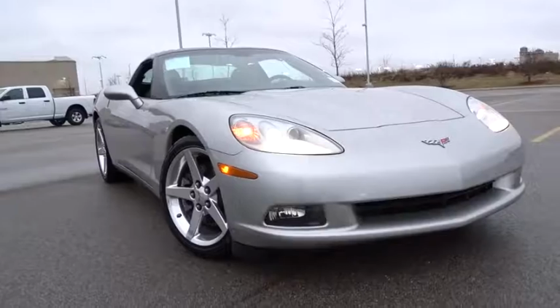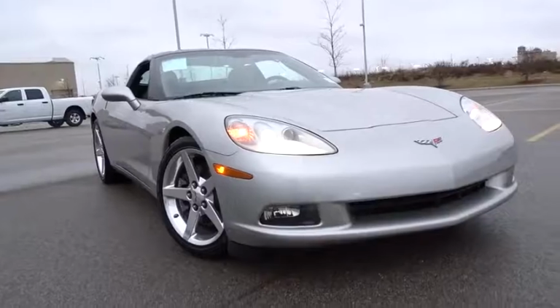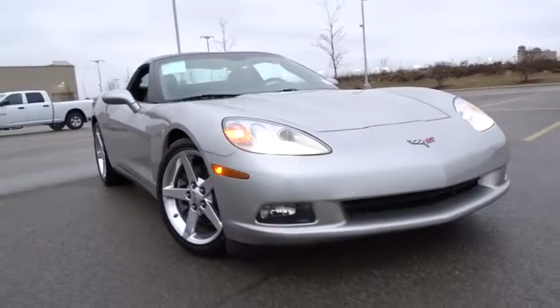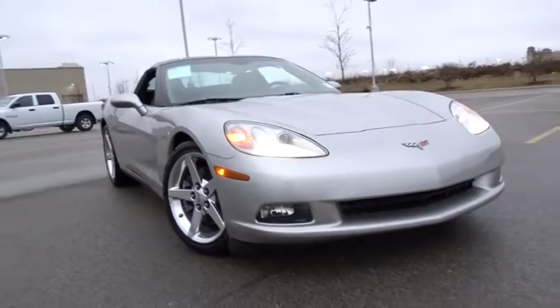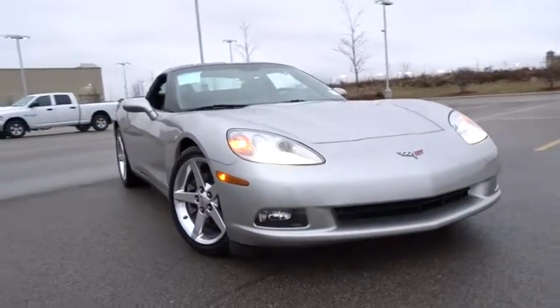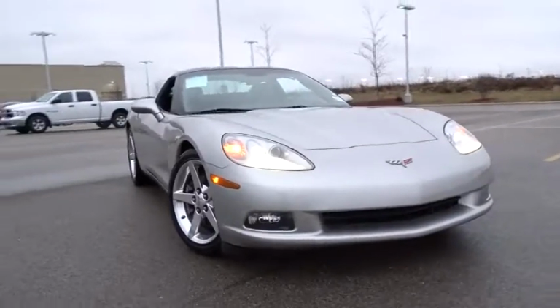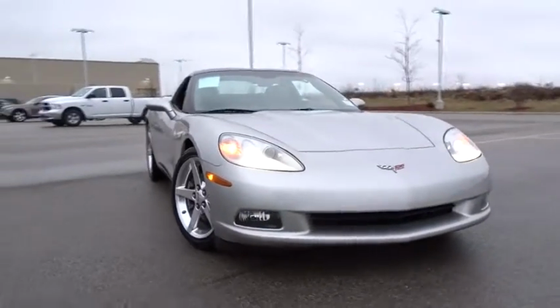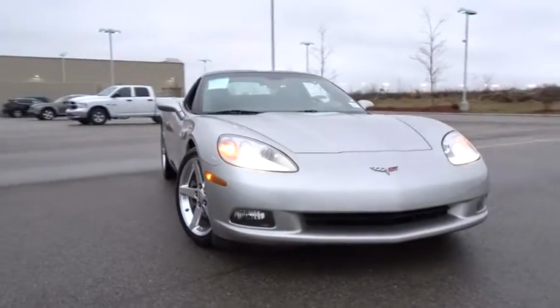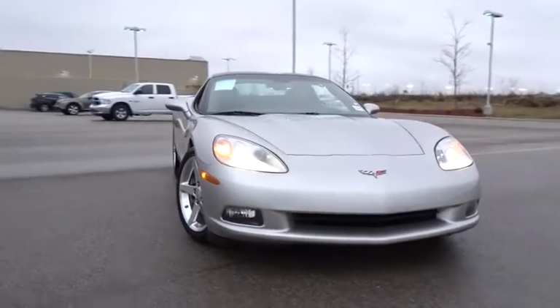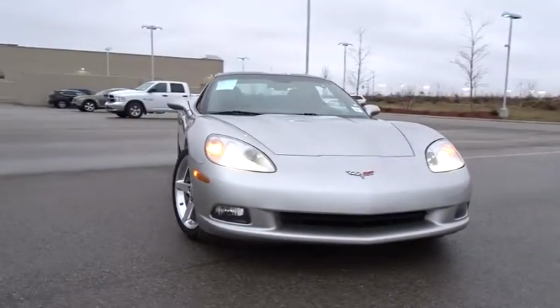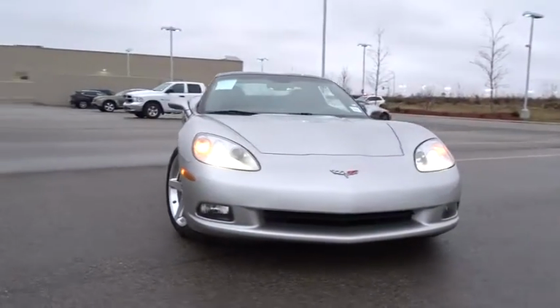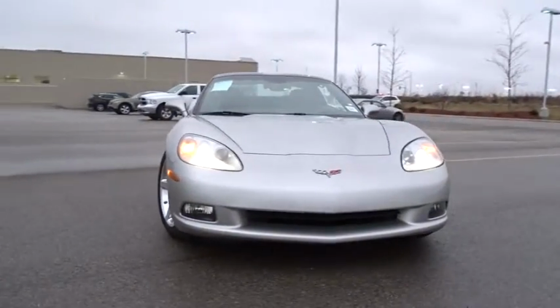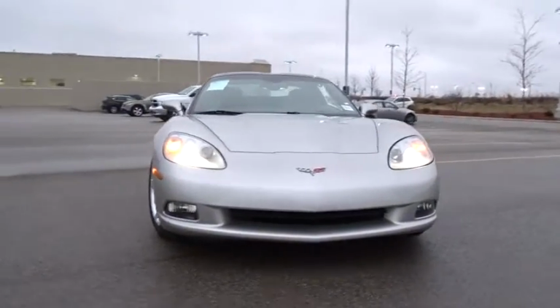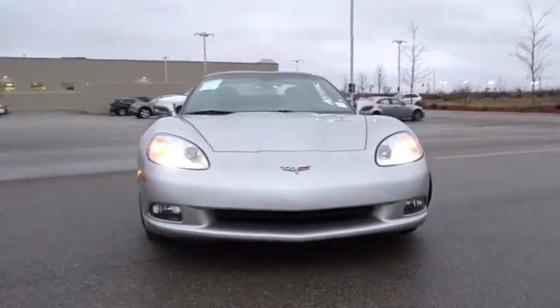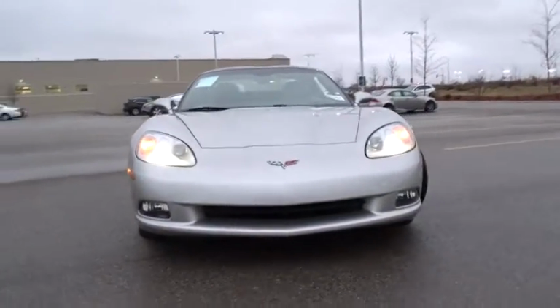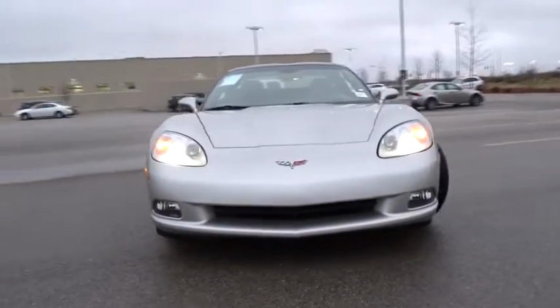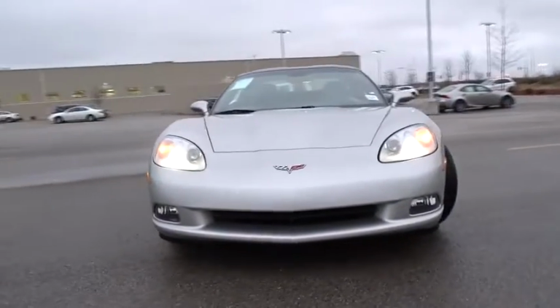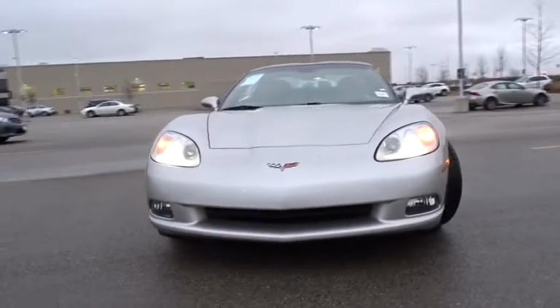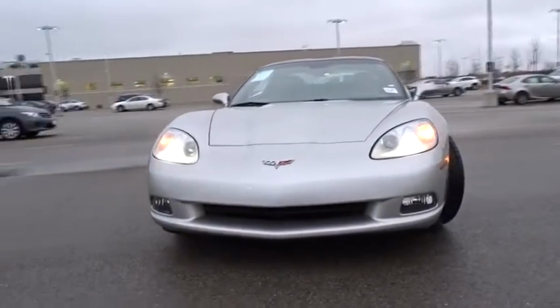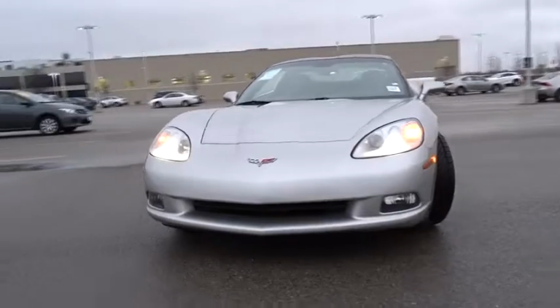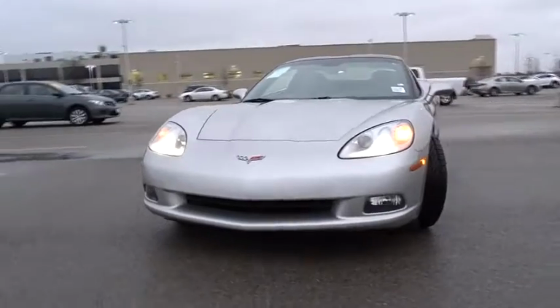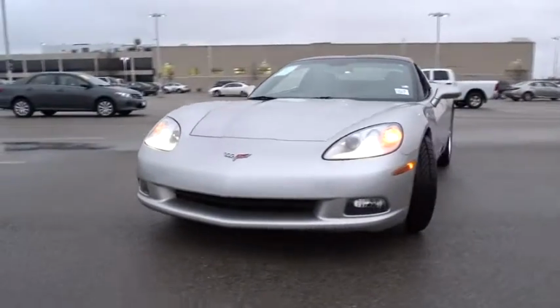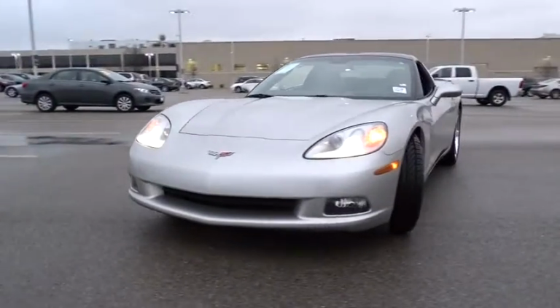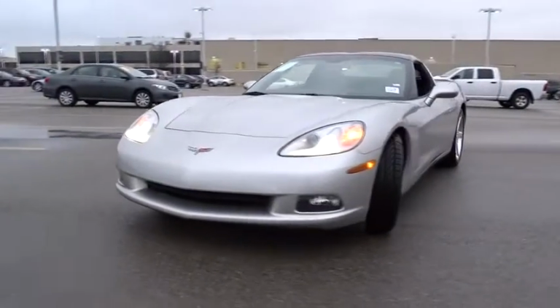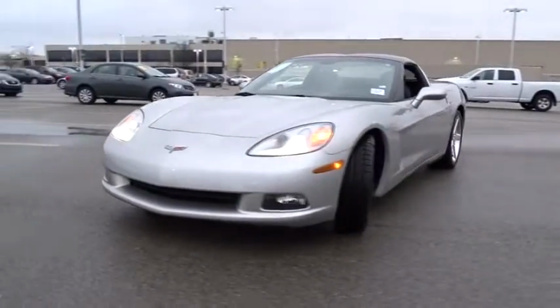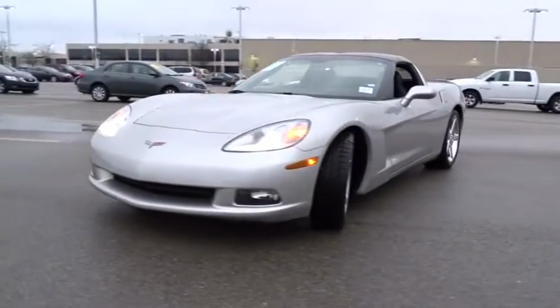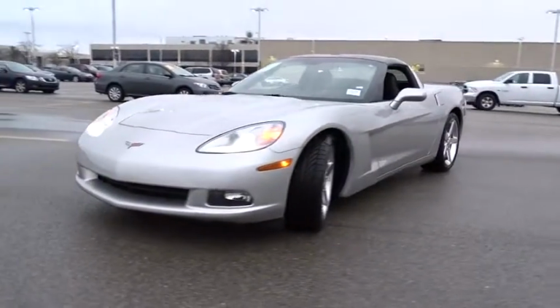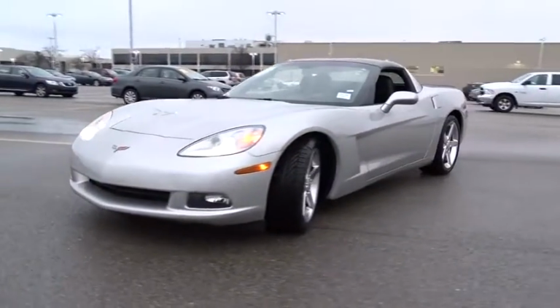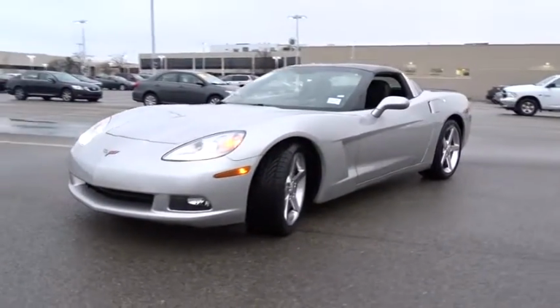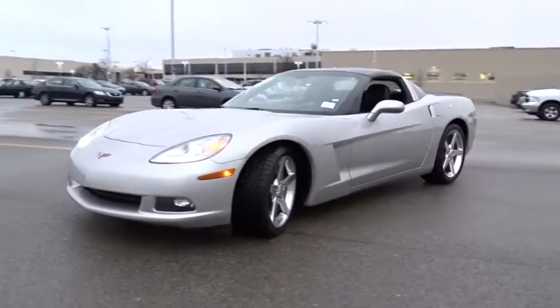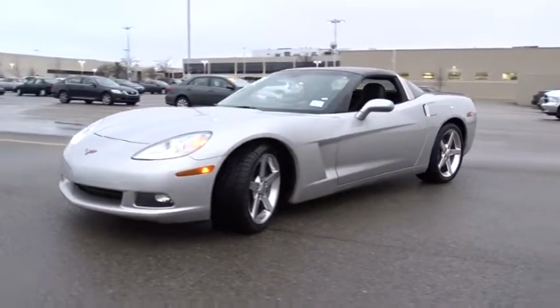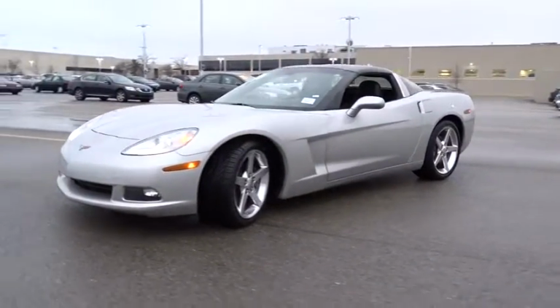The 2005 Chevrolet Corvette. The Chevy Corvette is America's best-known nameplate. If you are looking for sharp and fast, the Vette is for you.